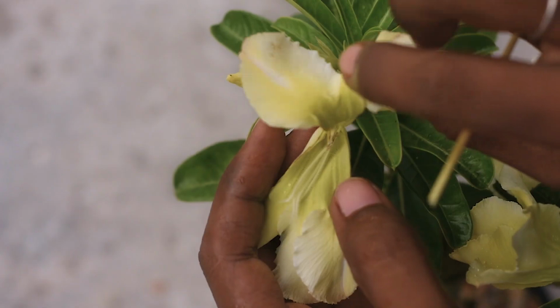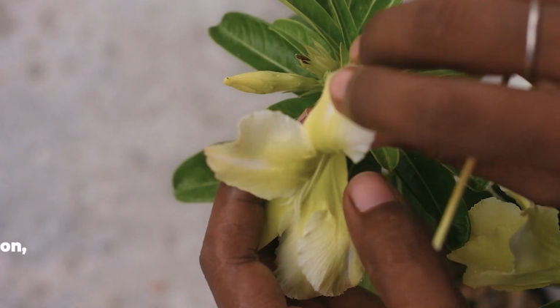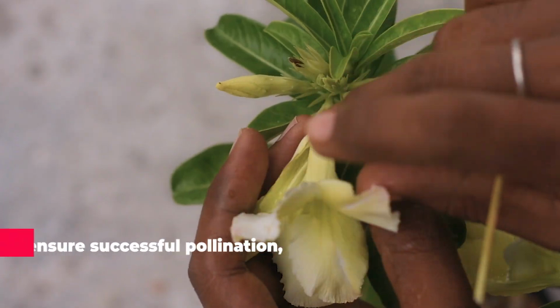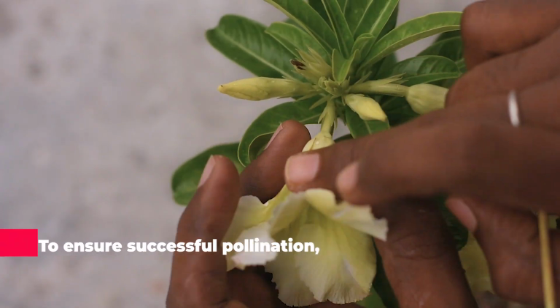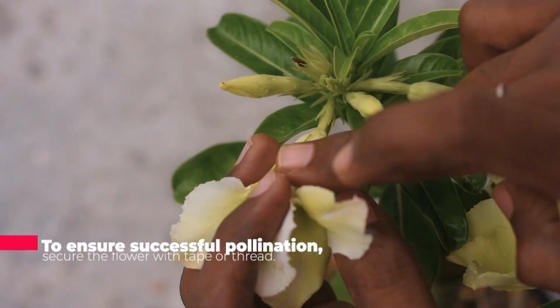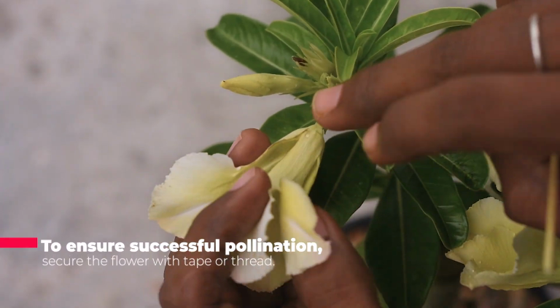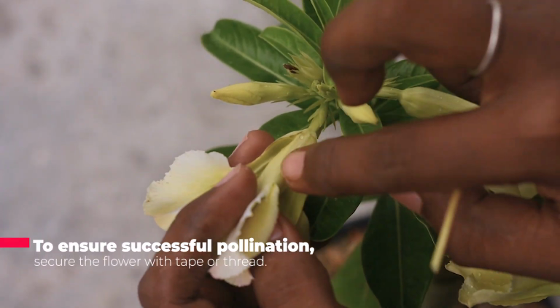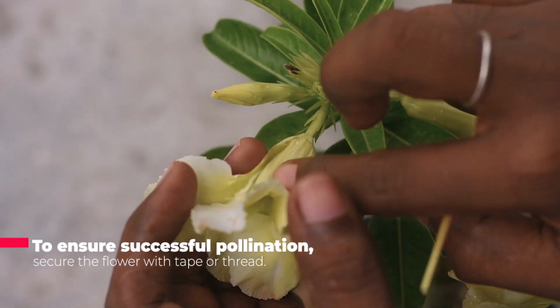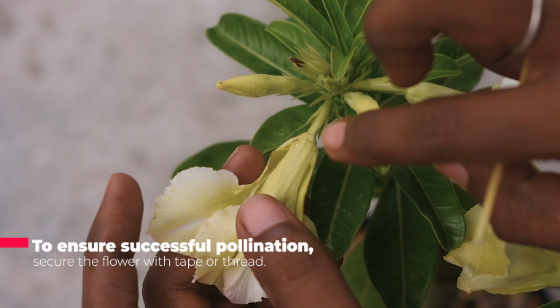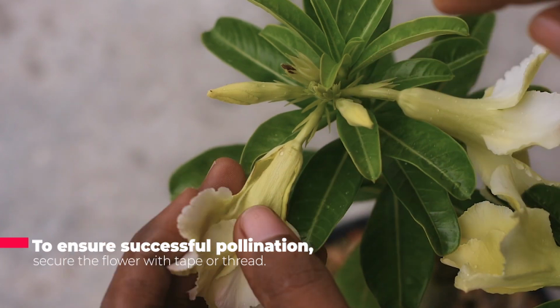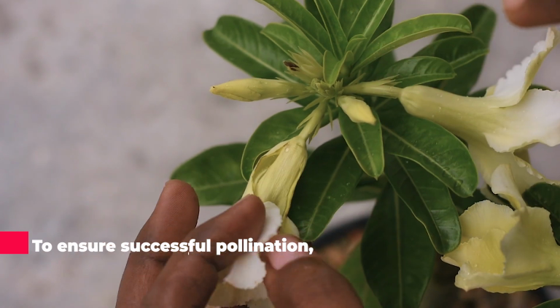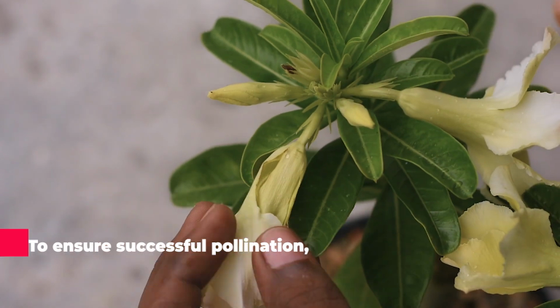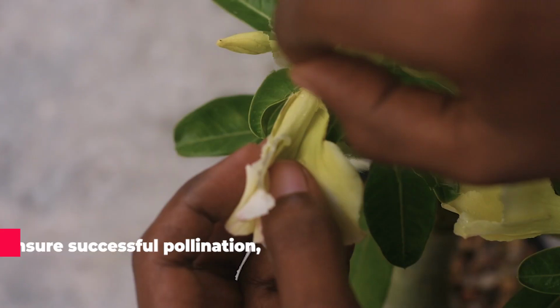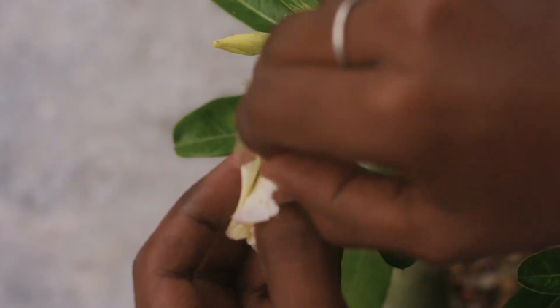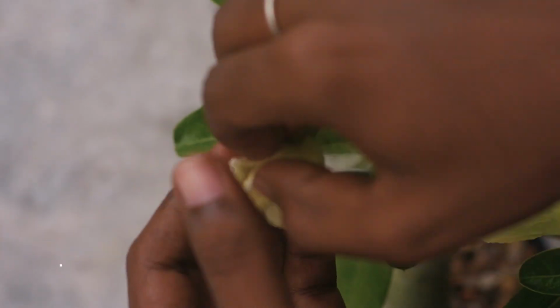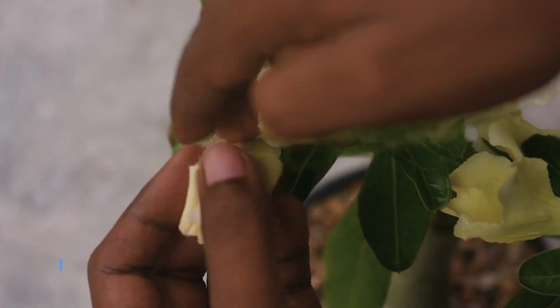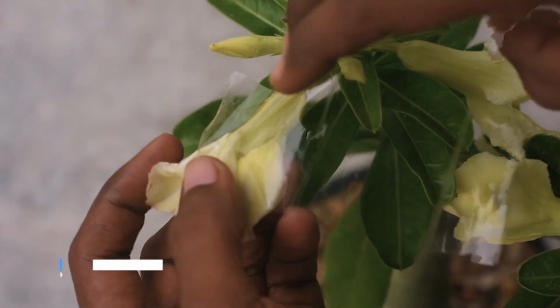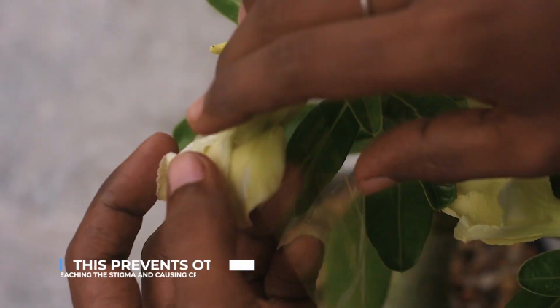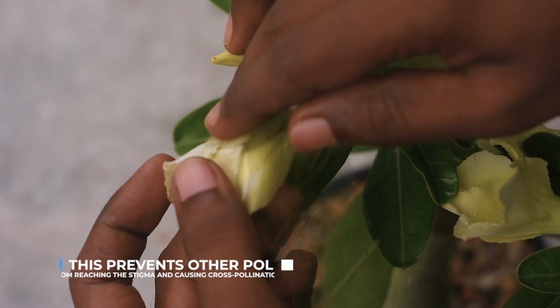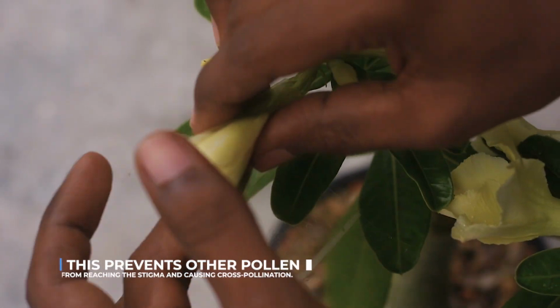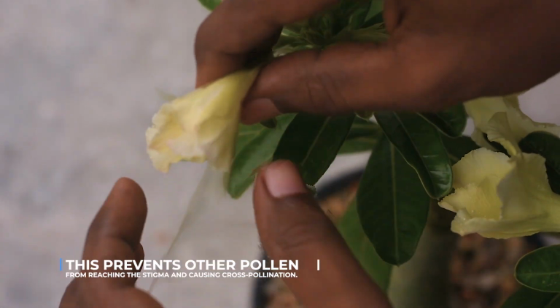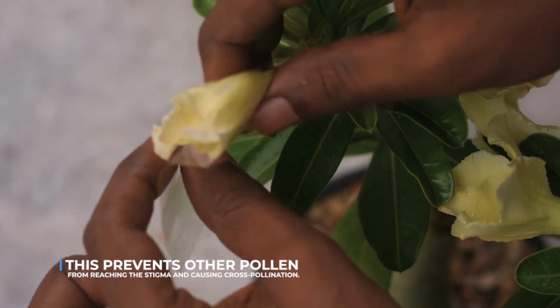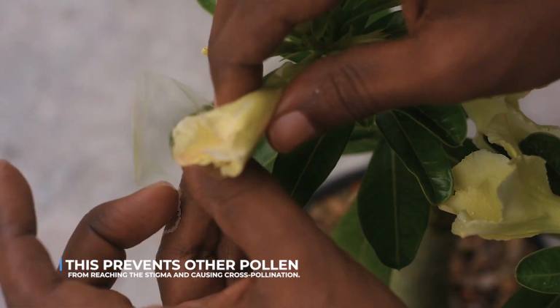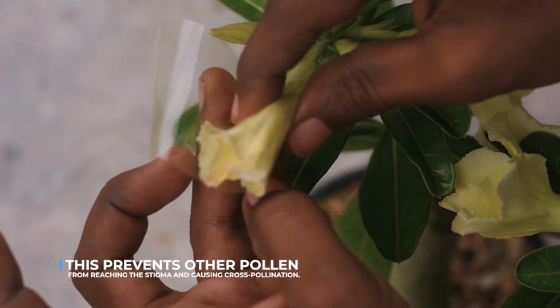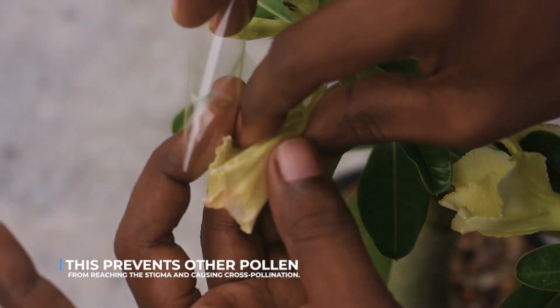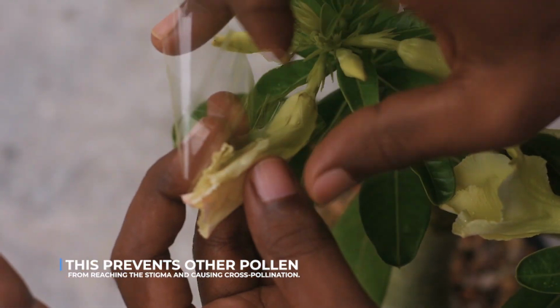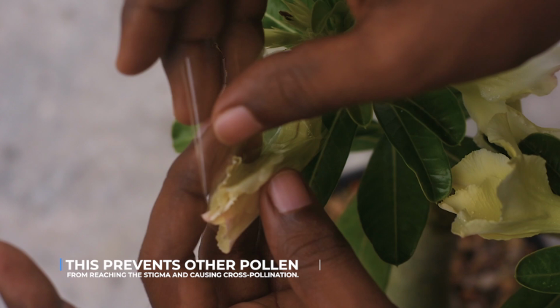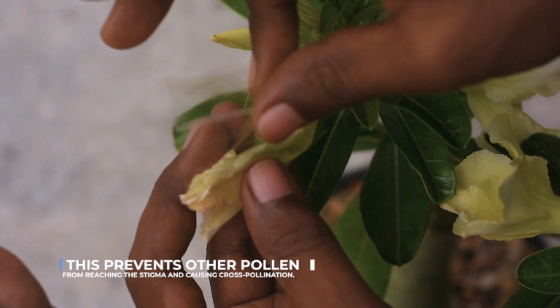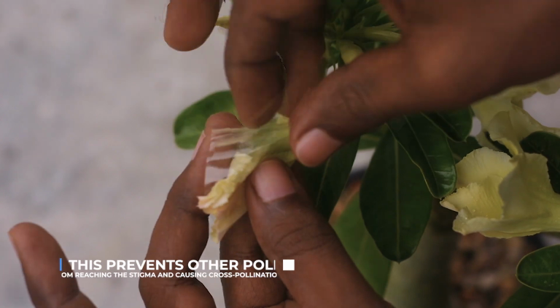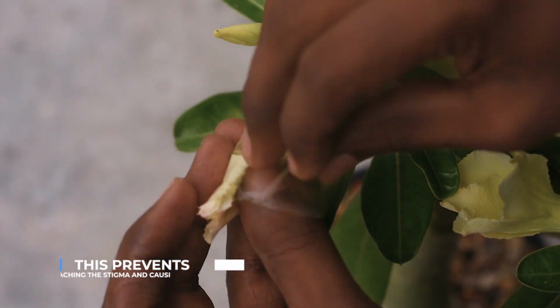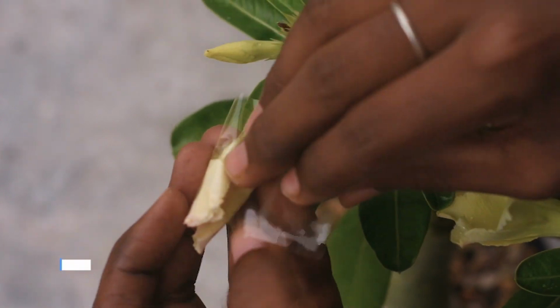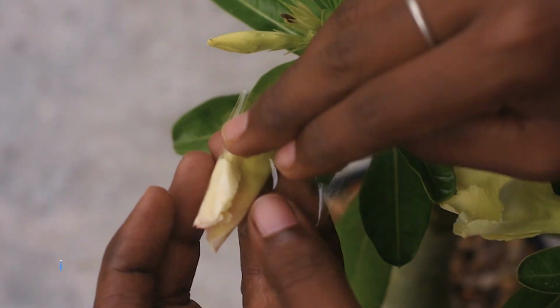To ensure successful pollination, secure the flower with tape or thread. This prevents other pollen from reaching the stigma and causing cross-pollination.